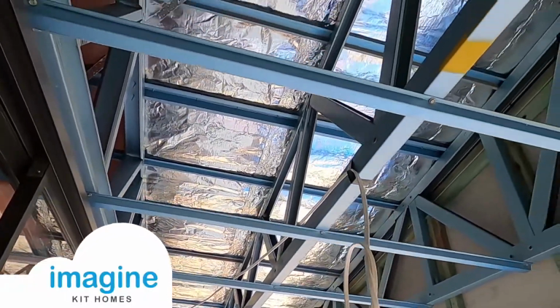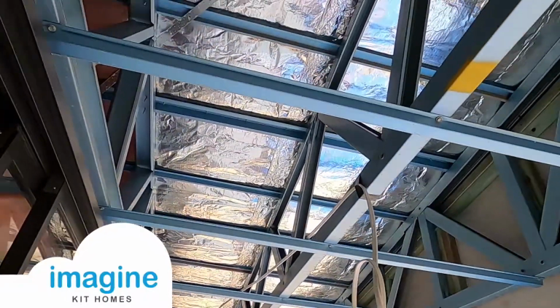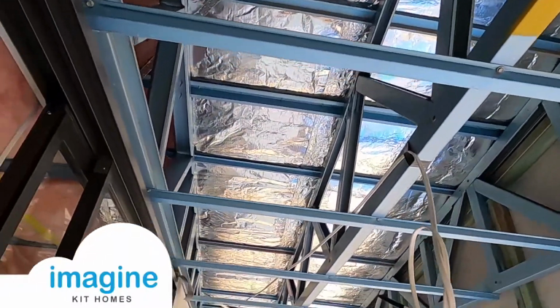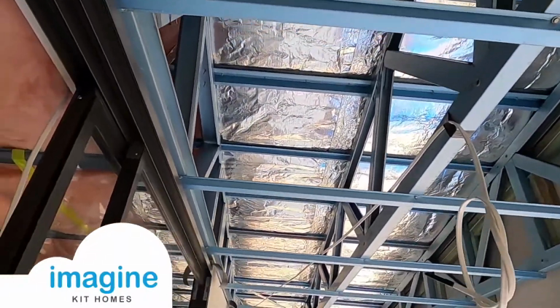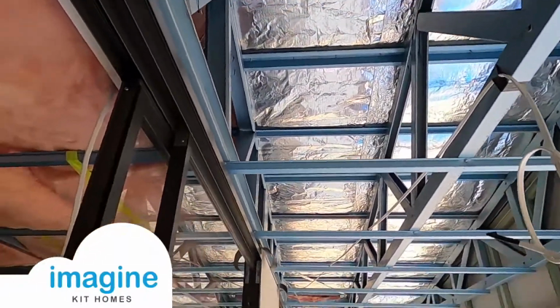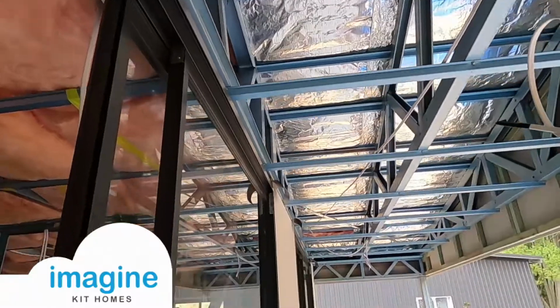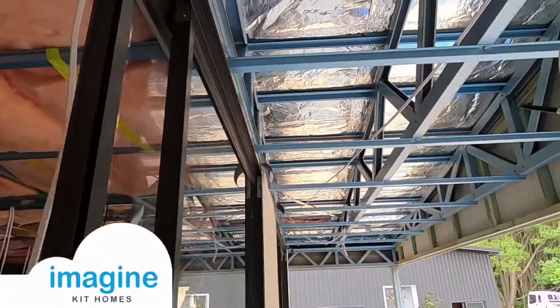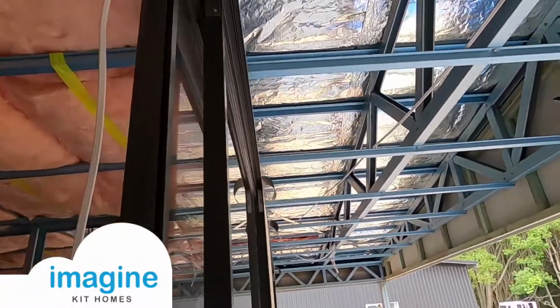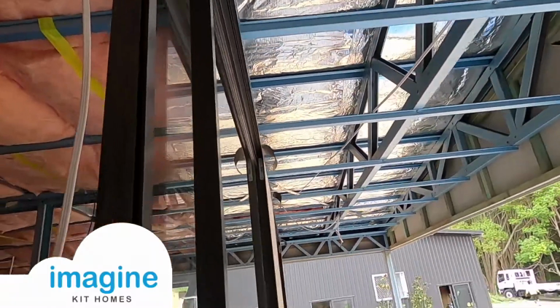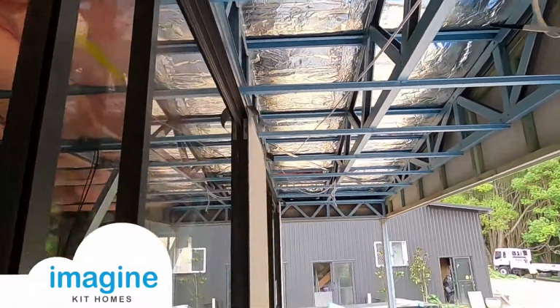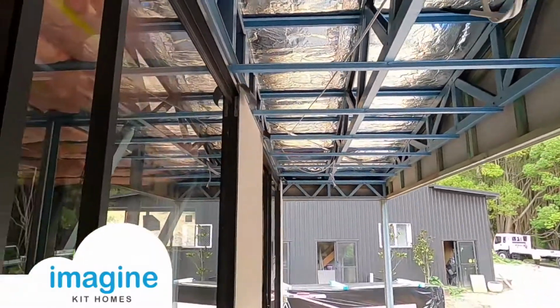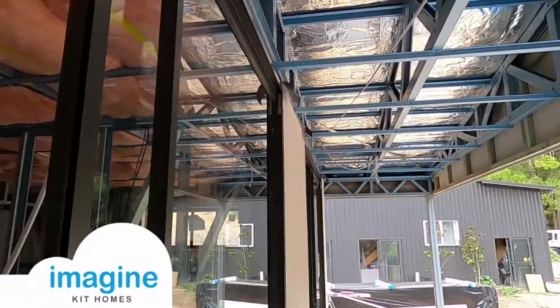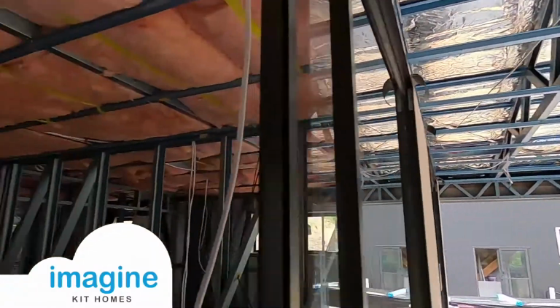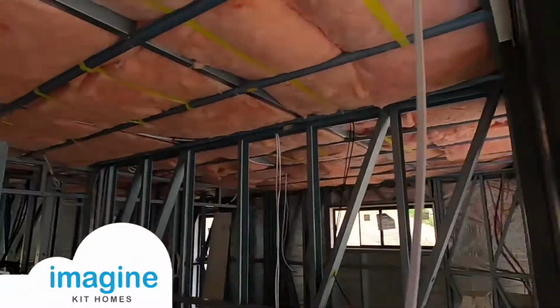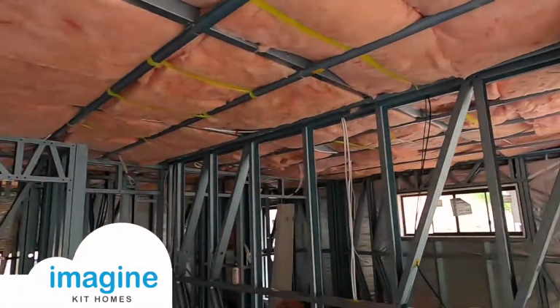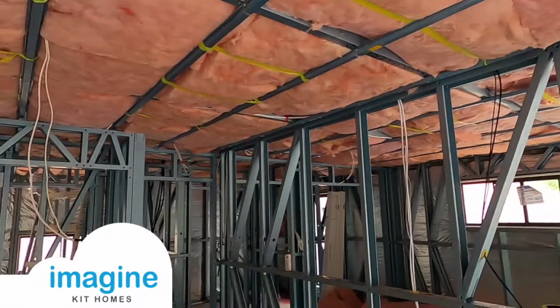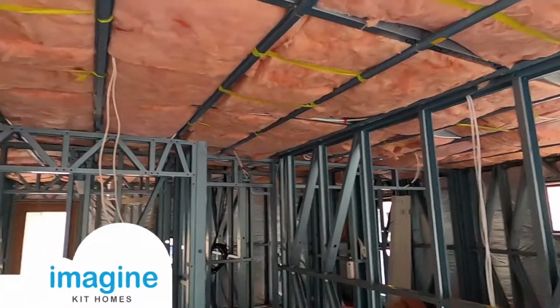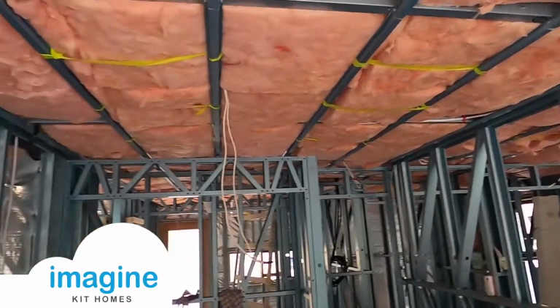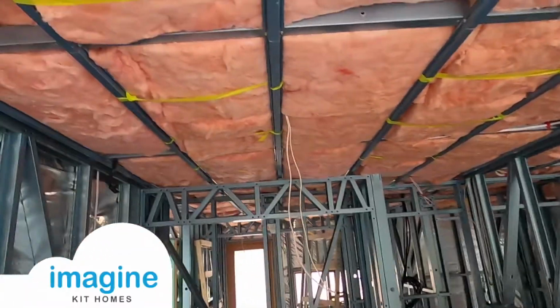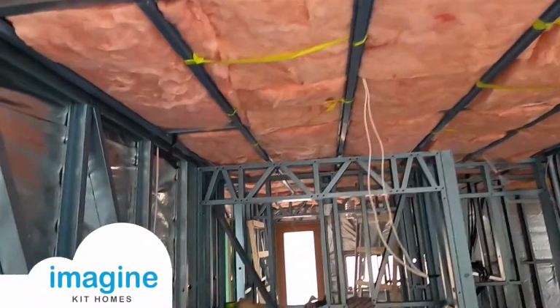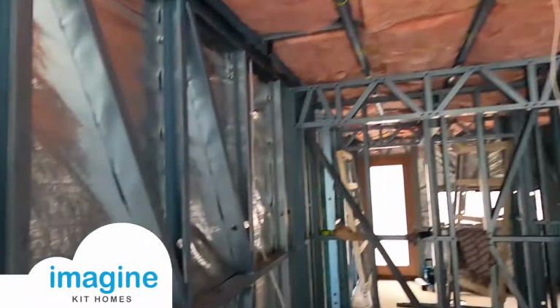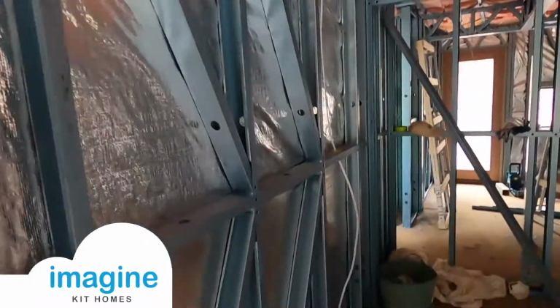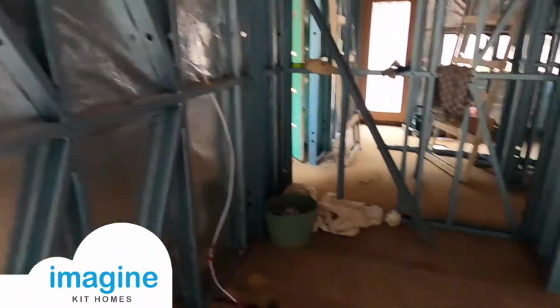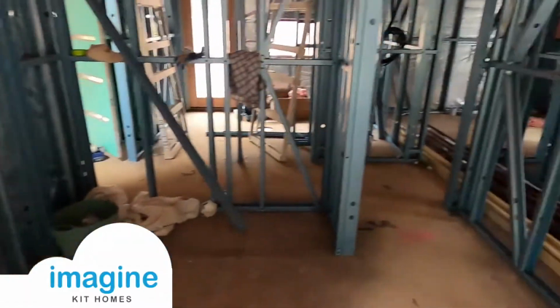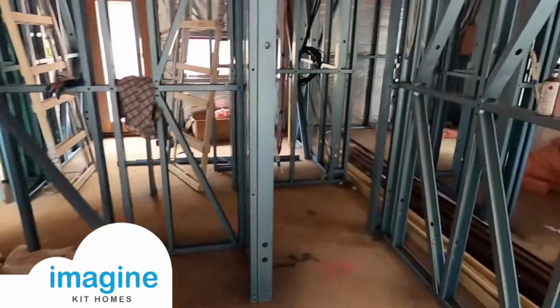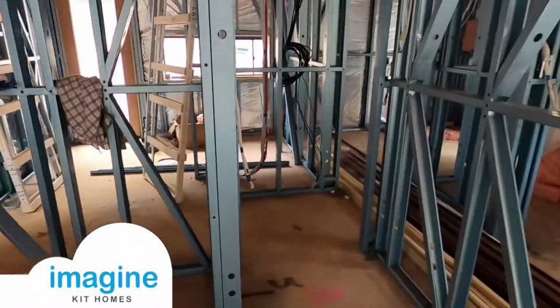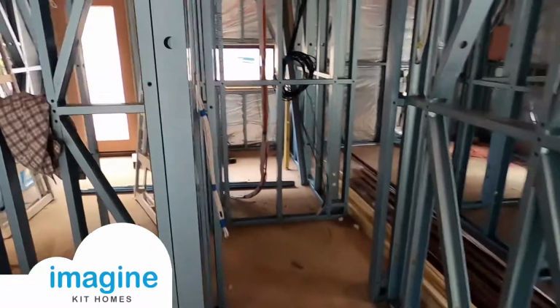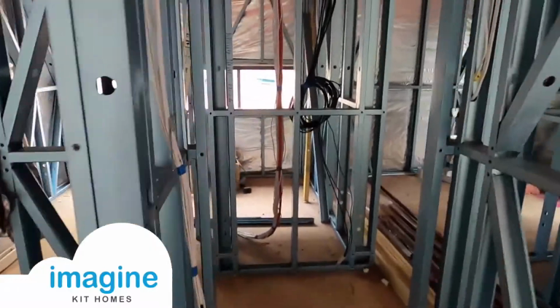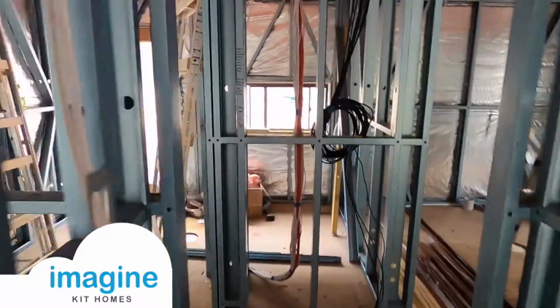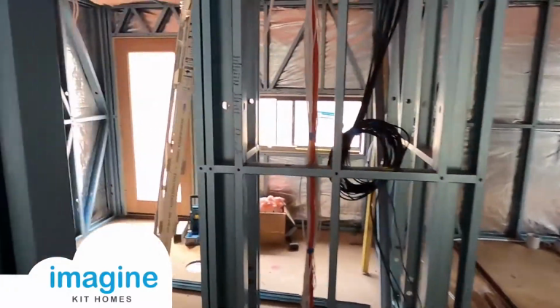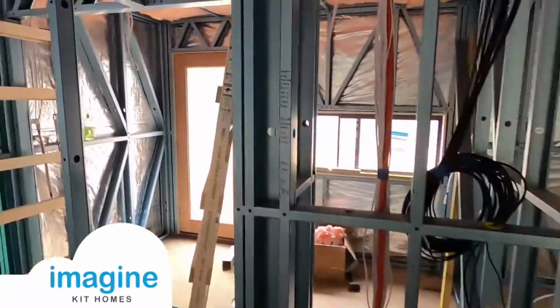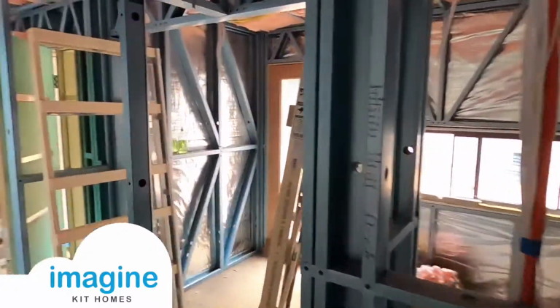This is a reflective foil with a fiberglass matting that's stuck to it, generally about 60mm. Having the extra insulation in the ceilings and in the wall cavities just helps increase the R-value of these designs.